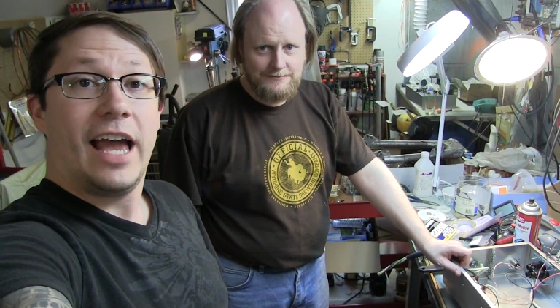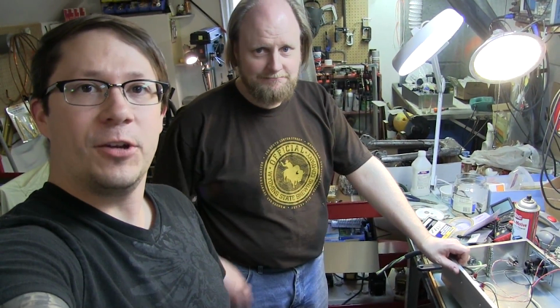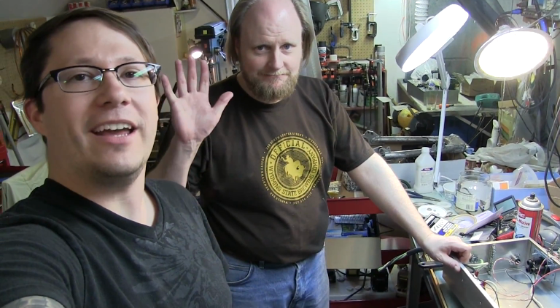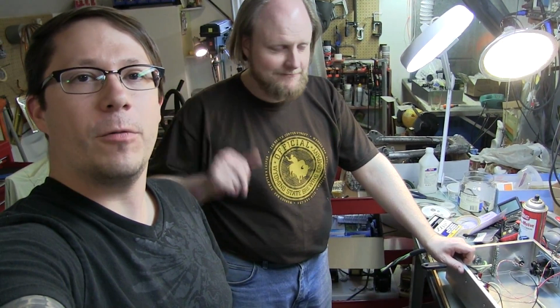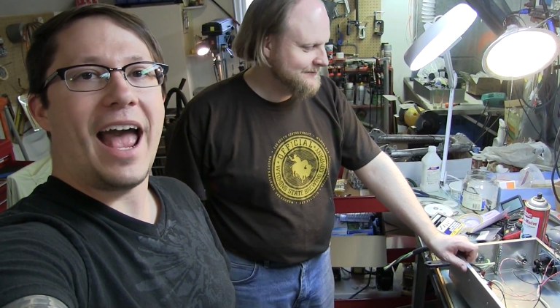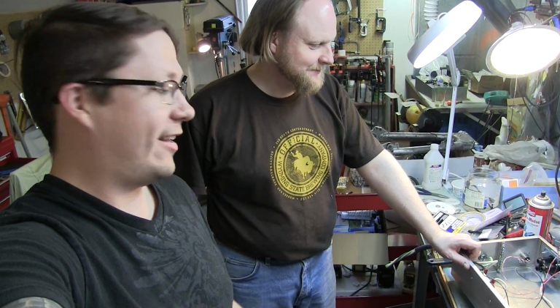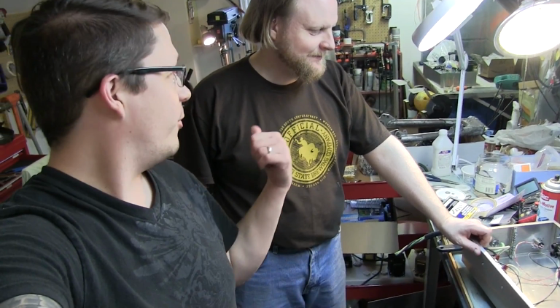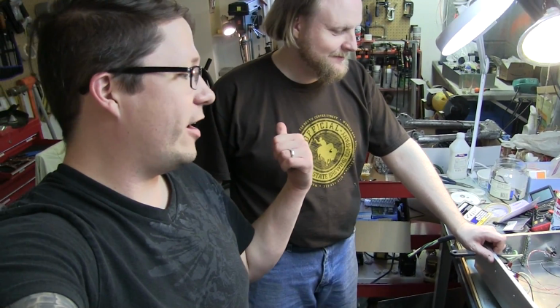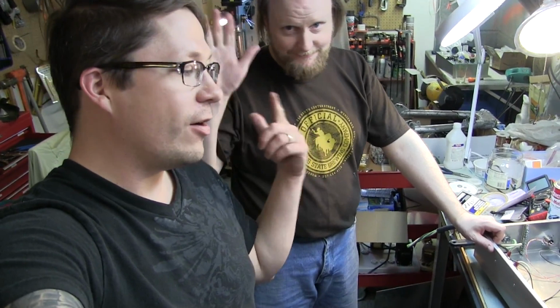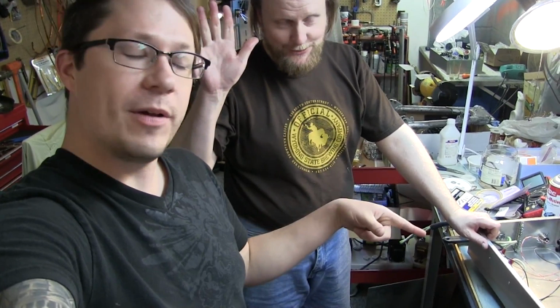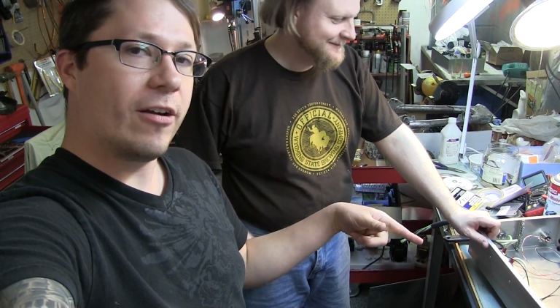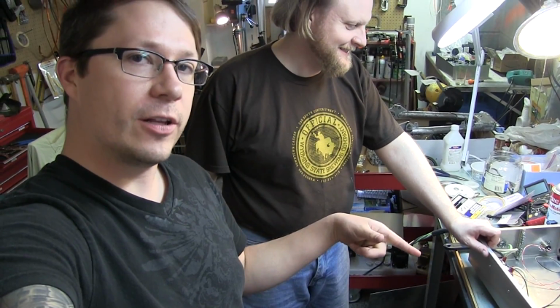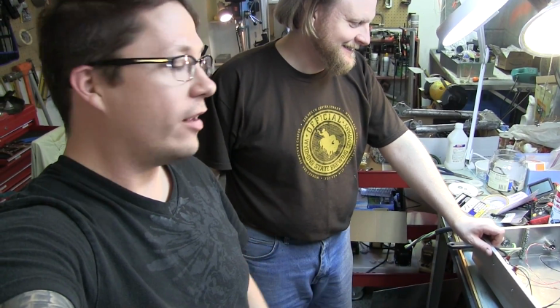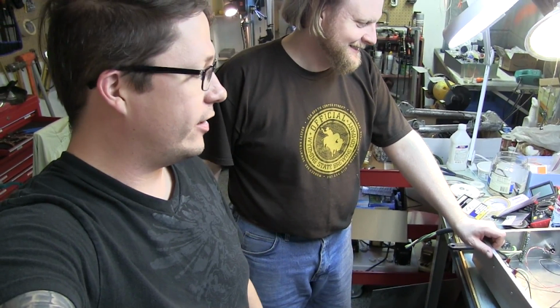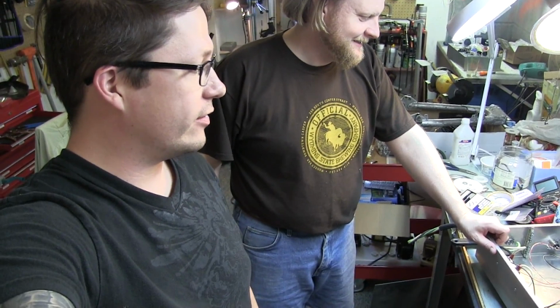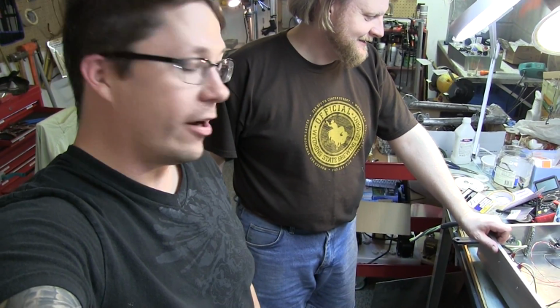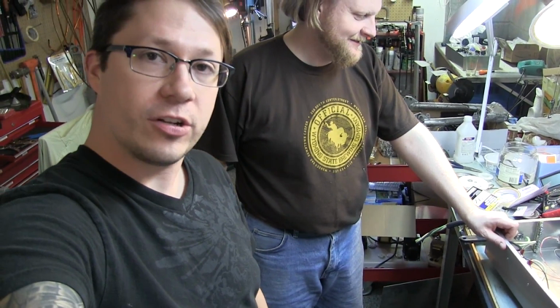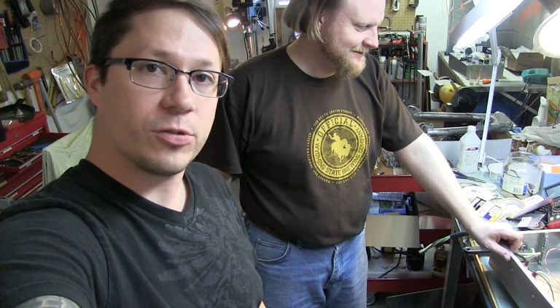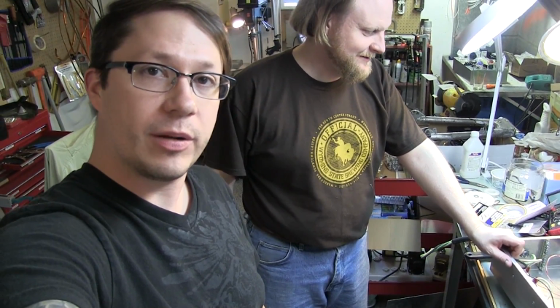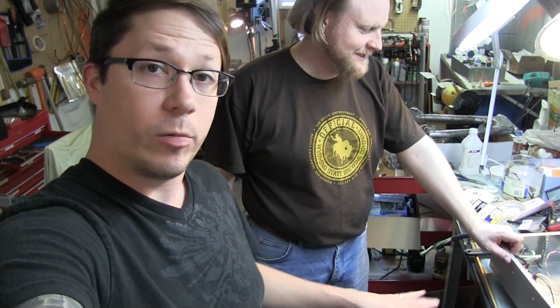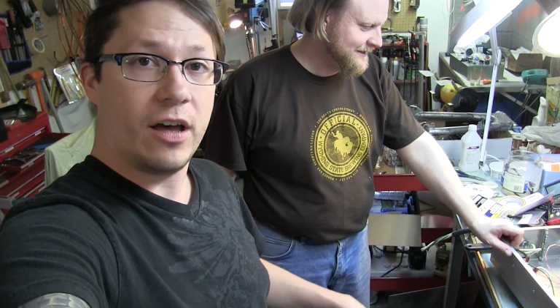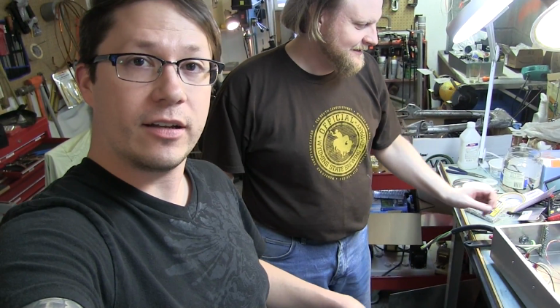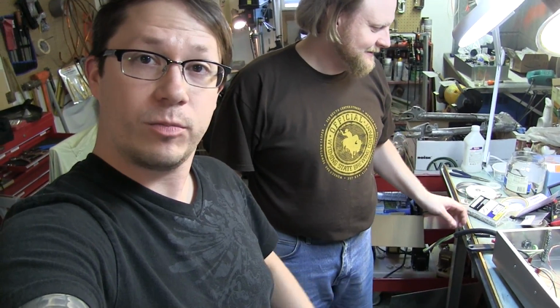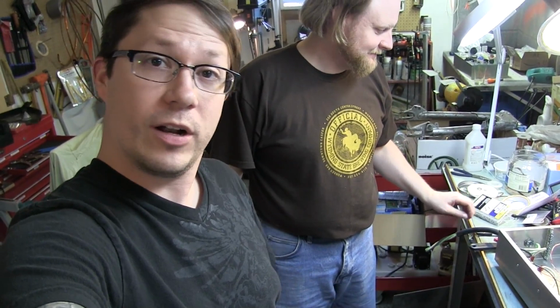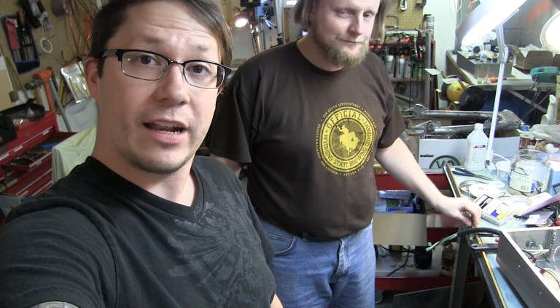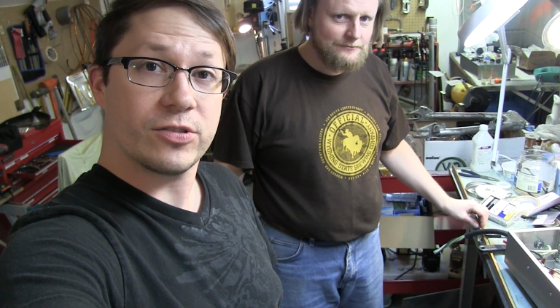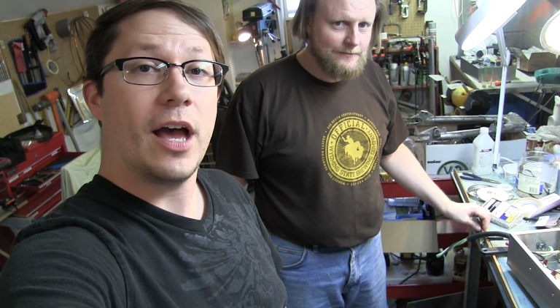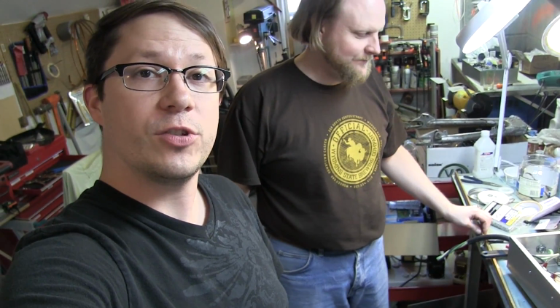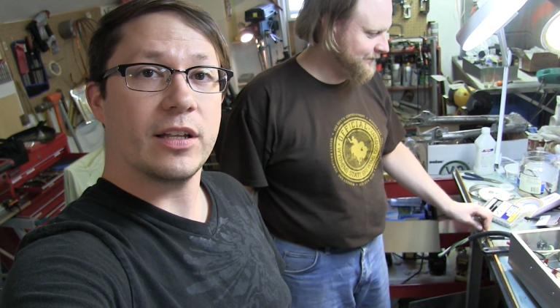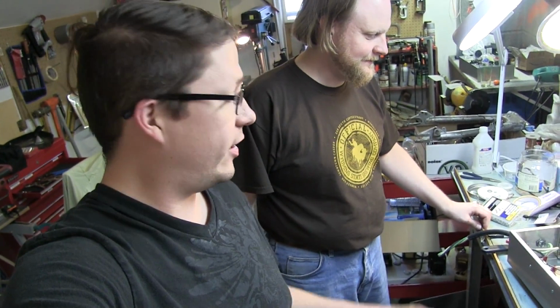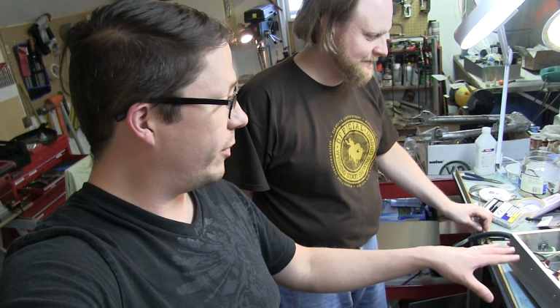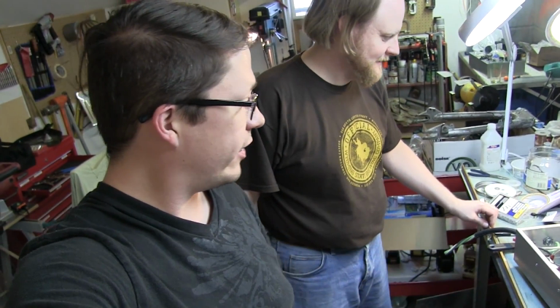Hey YouTube, okay, so we're back with Eric here. We've been wiring for a little while. Eric's going to talk us through a little bit about what we've done and what else we've got to do. I'm going to zoom in a little bit here on the box so you can see what we're talking about.